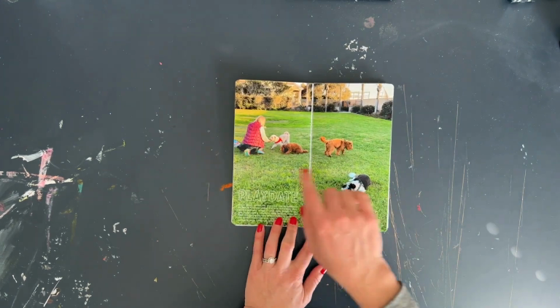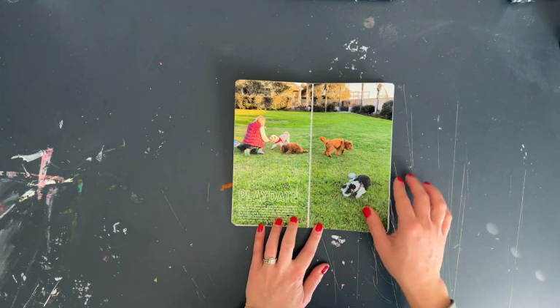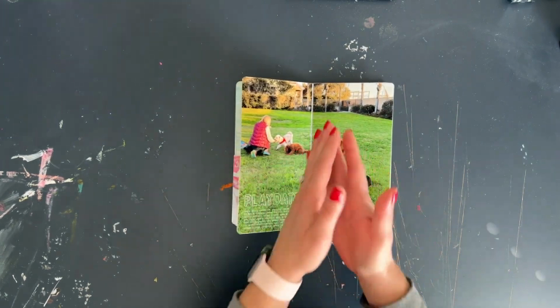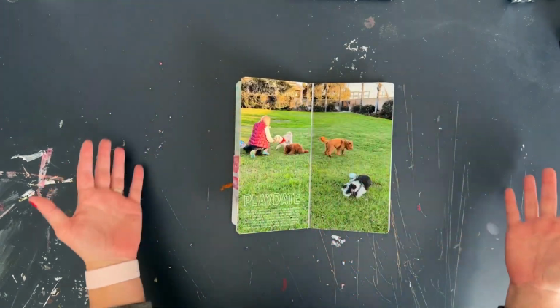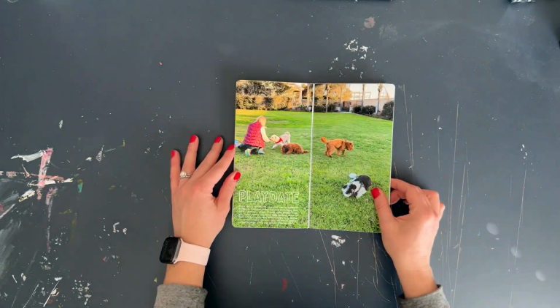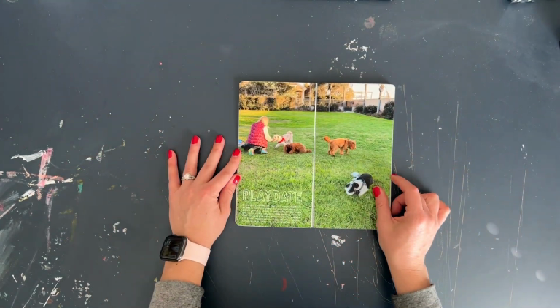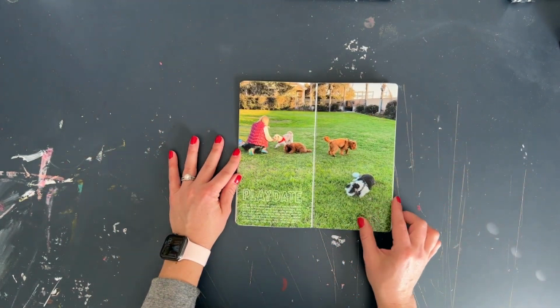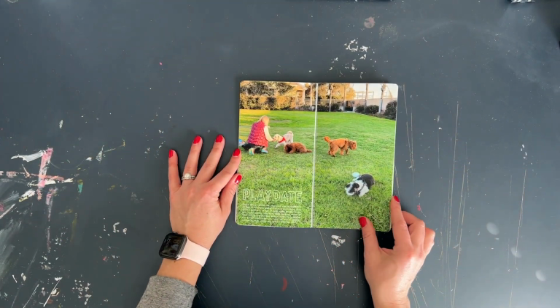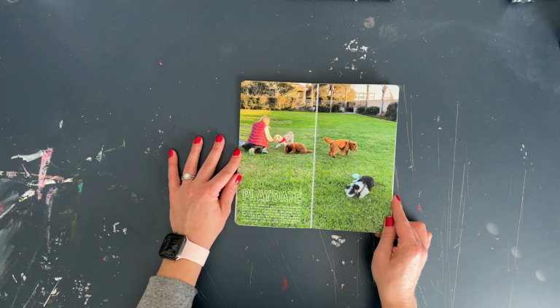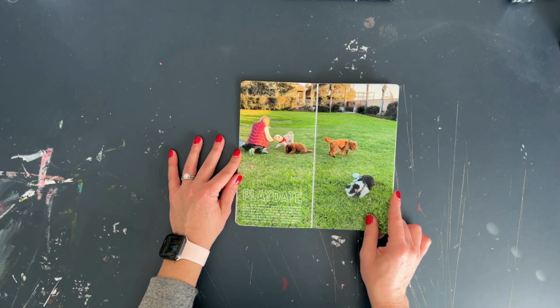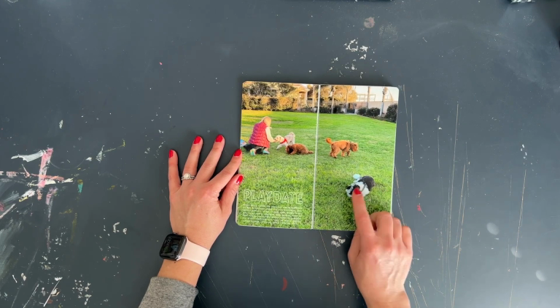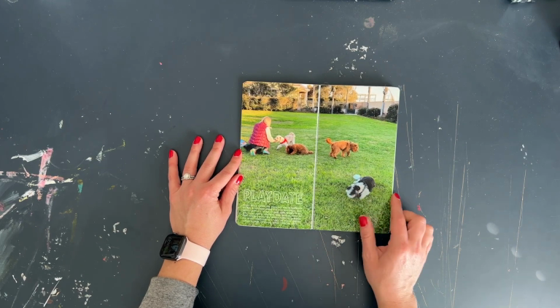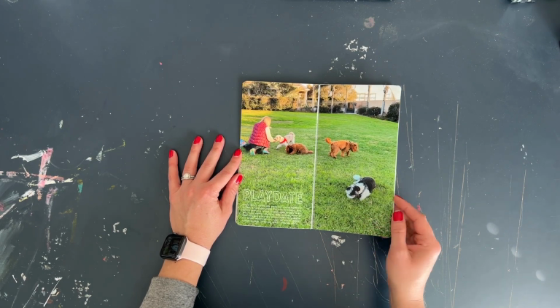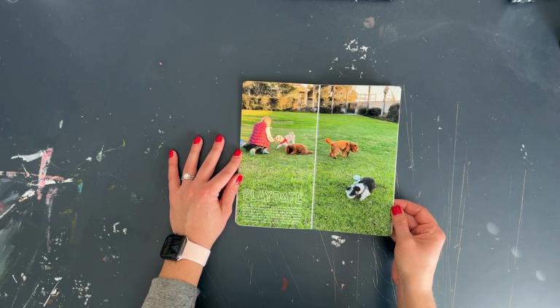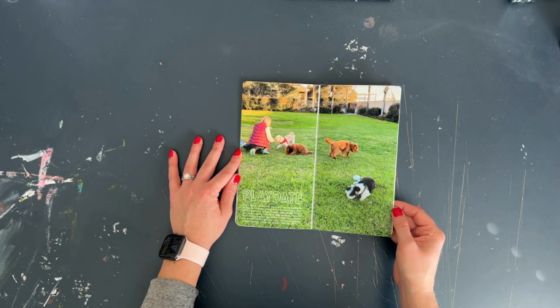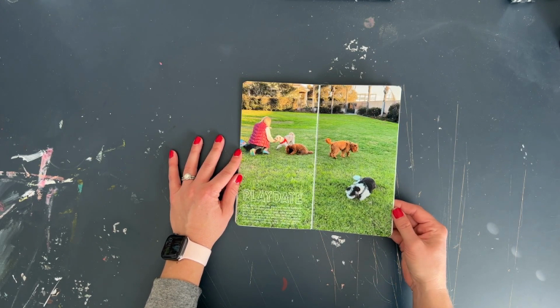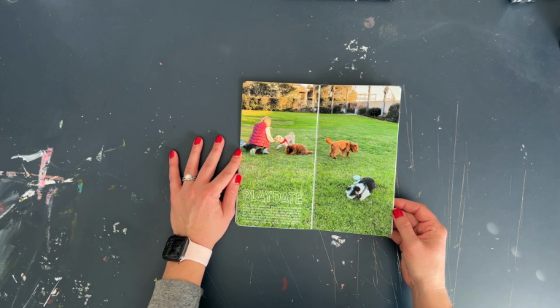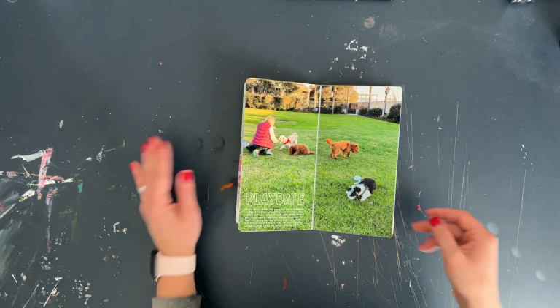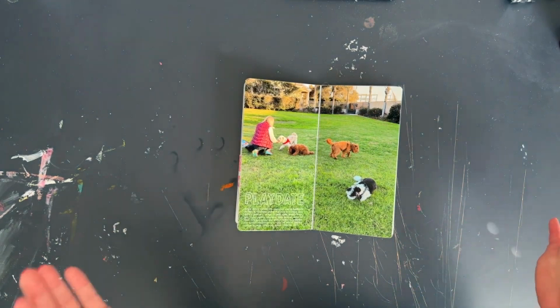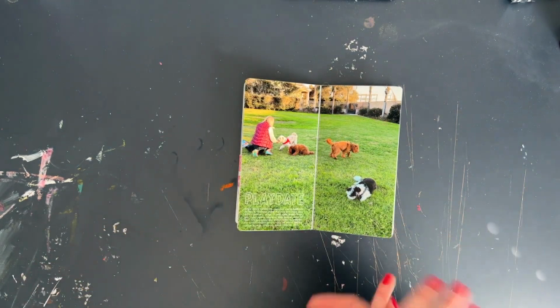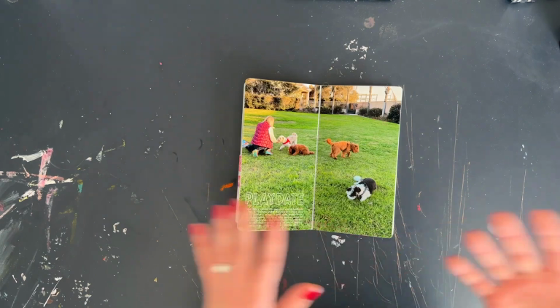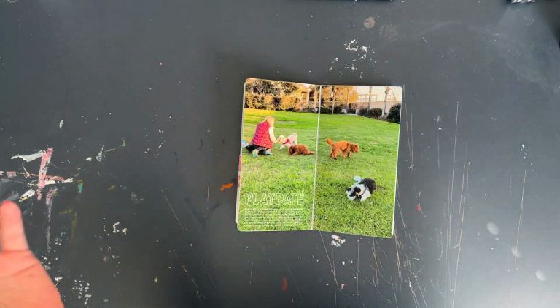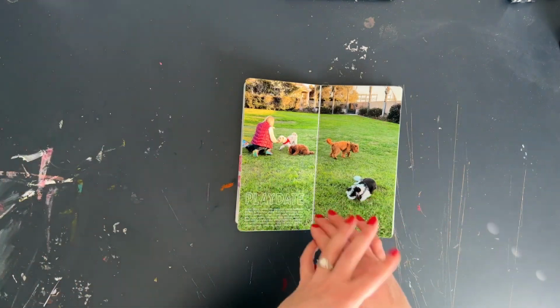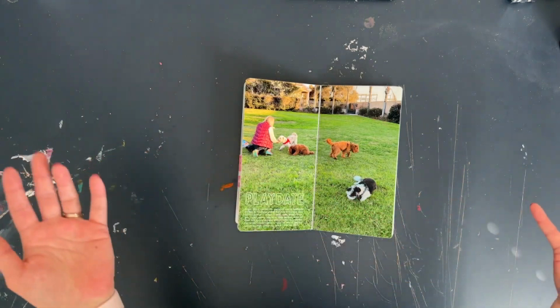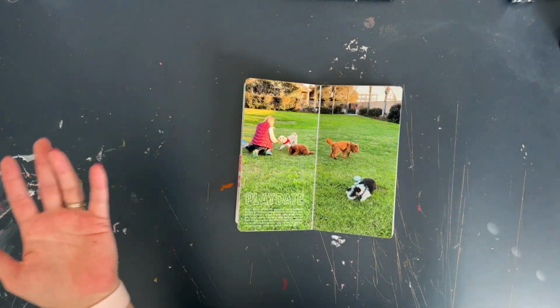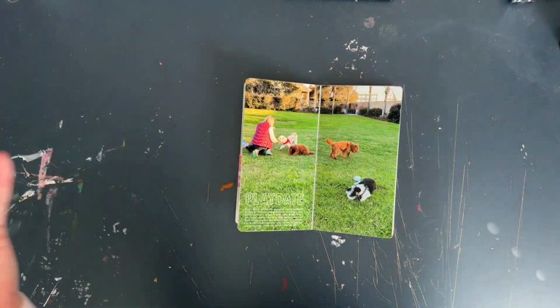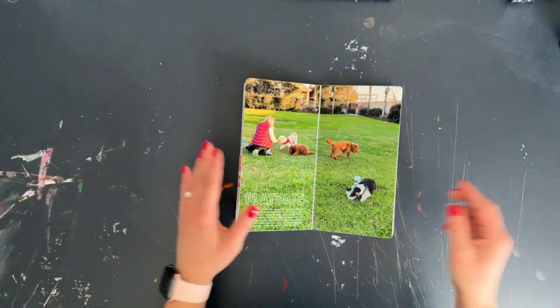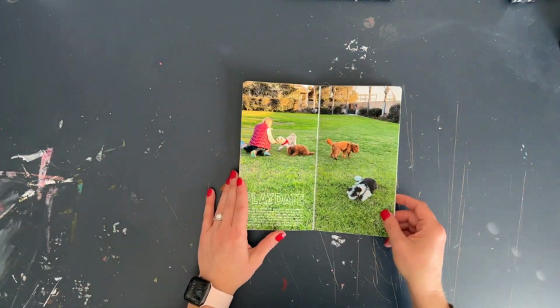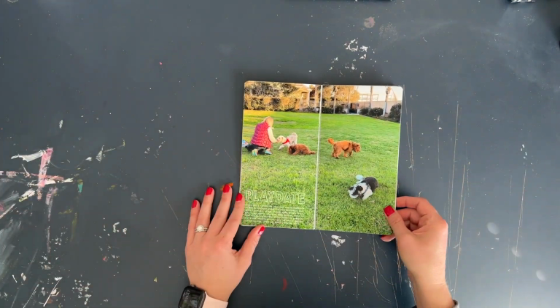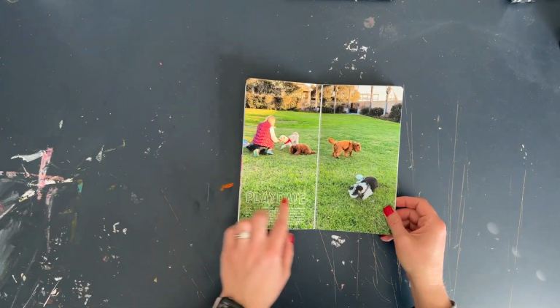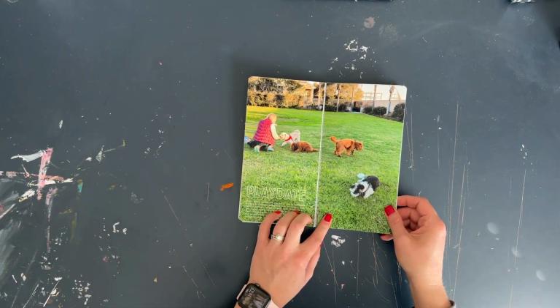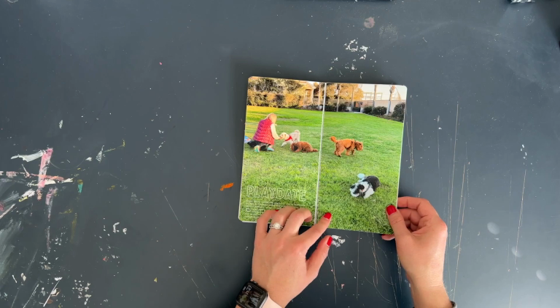I also love to do a full spread of photos. Here is 'Play Date' — this was for our dog Henry. It was his first birthday, so we had a birthday party, essentially a puppy play date at the park for him, and that was super fun to do.